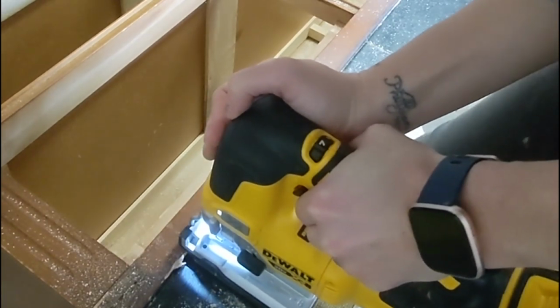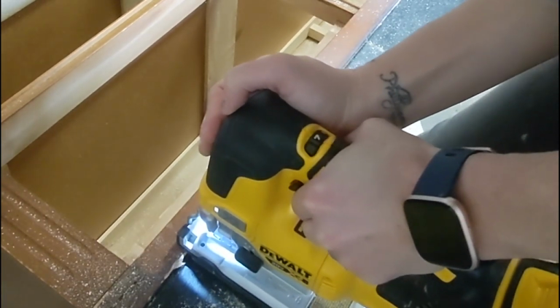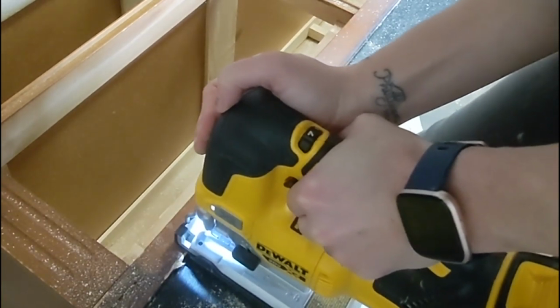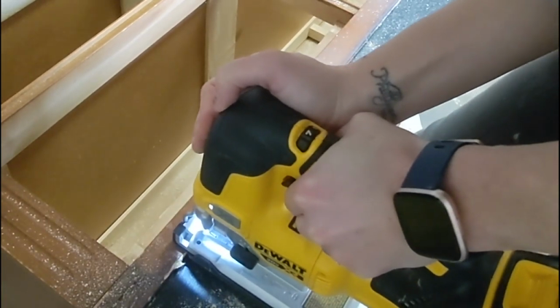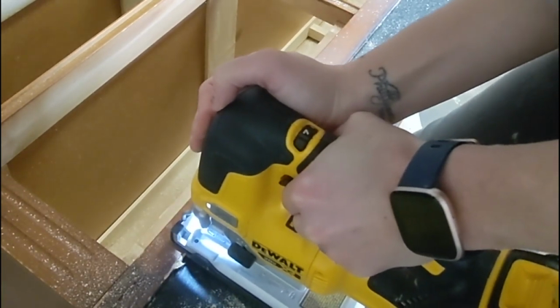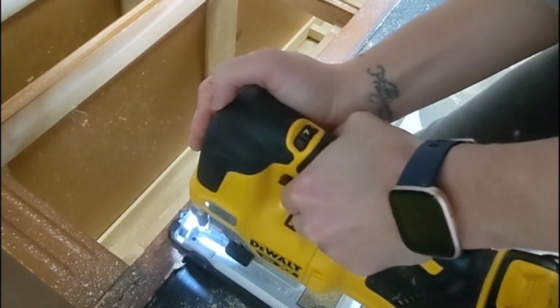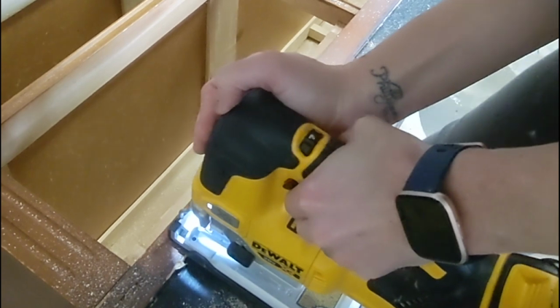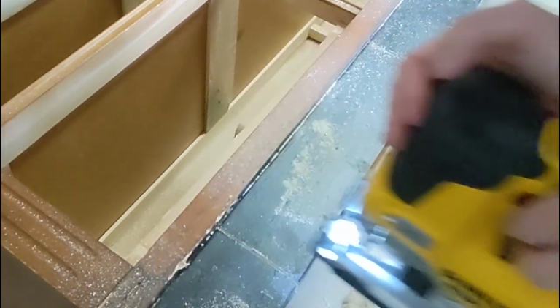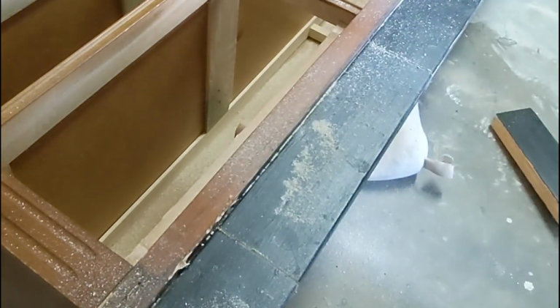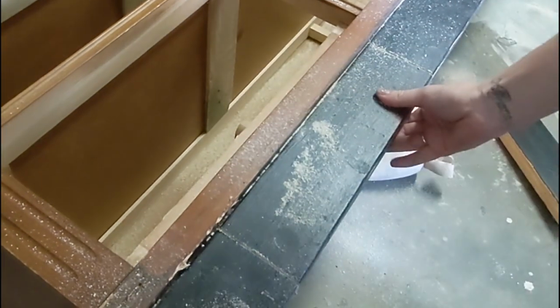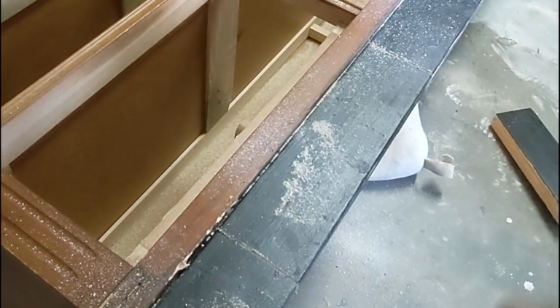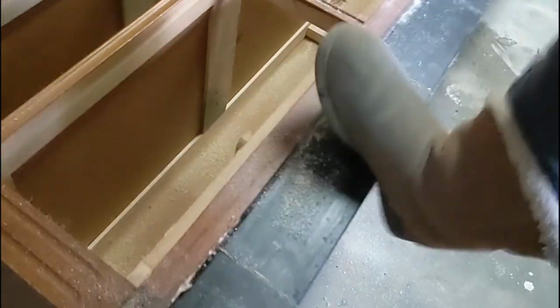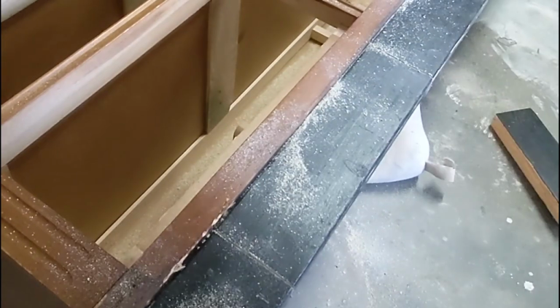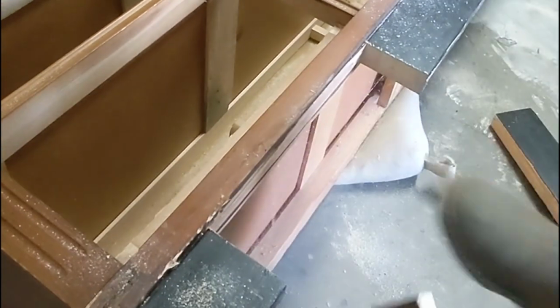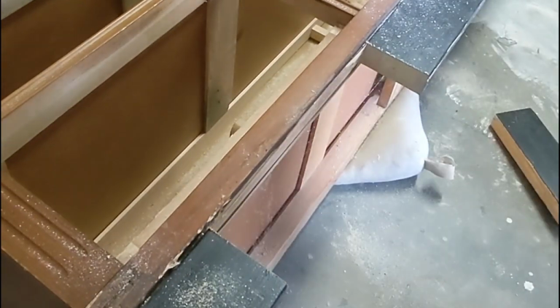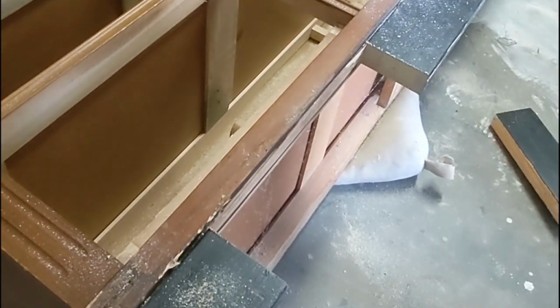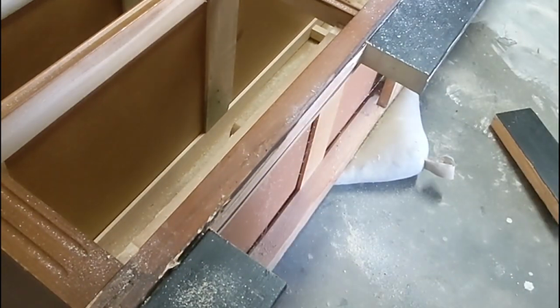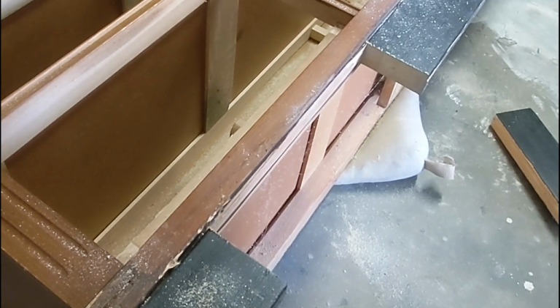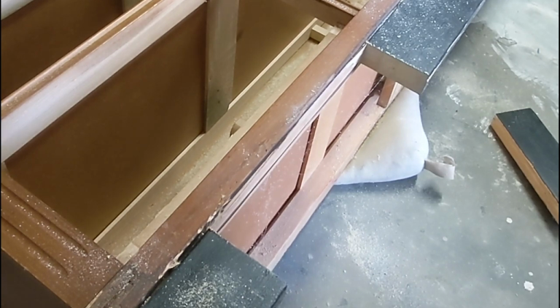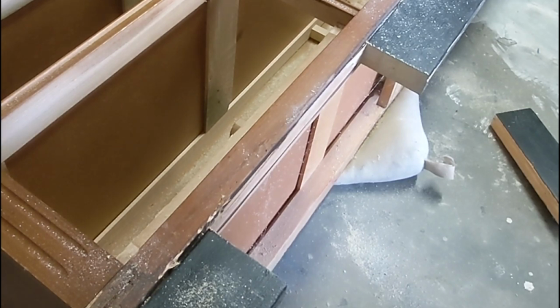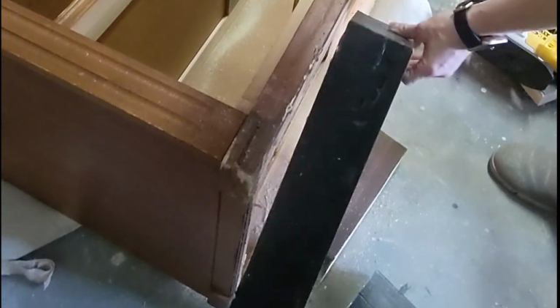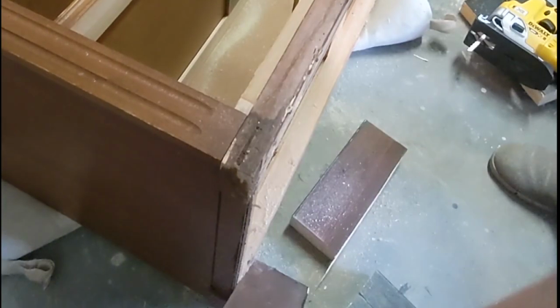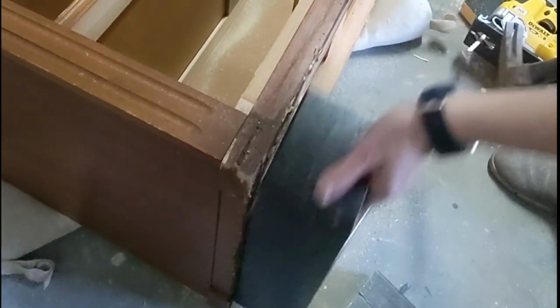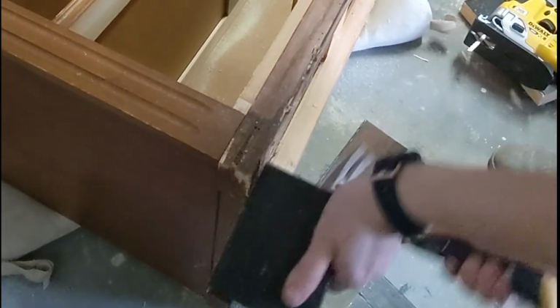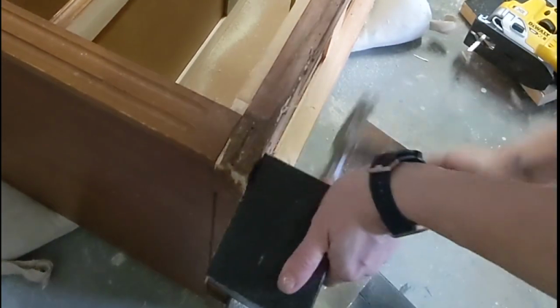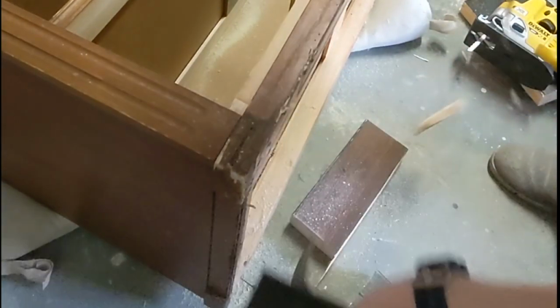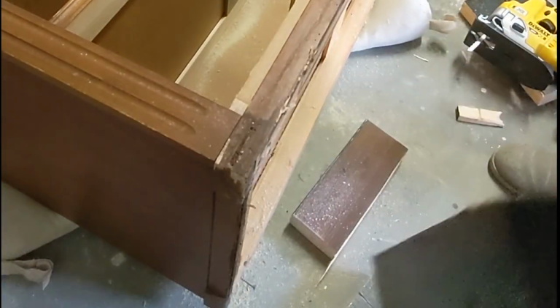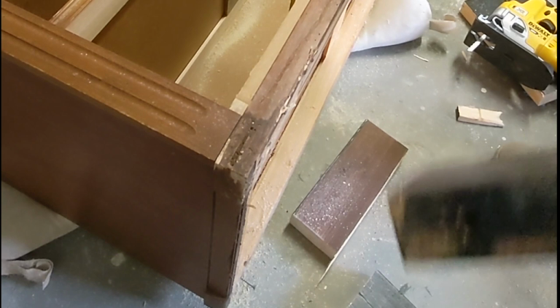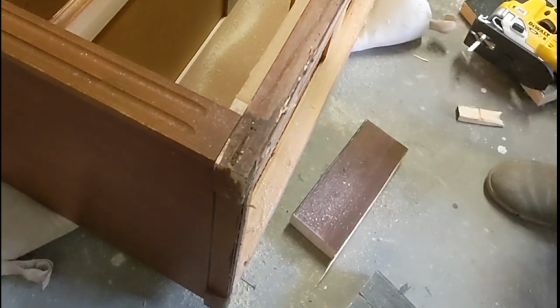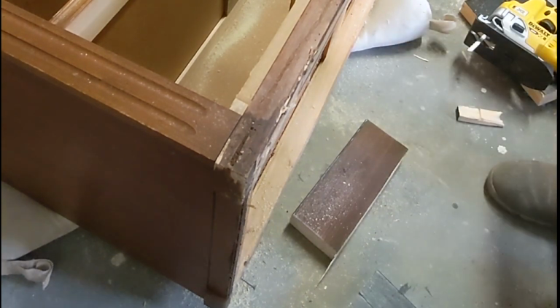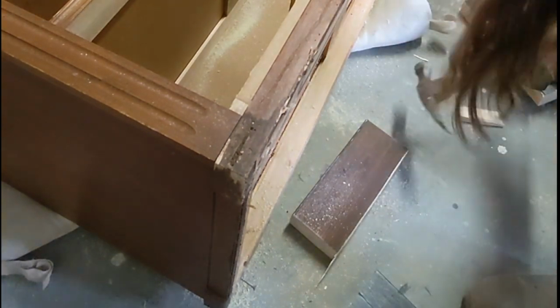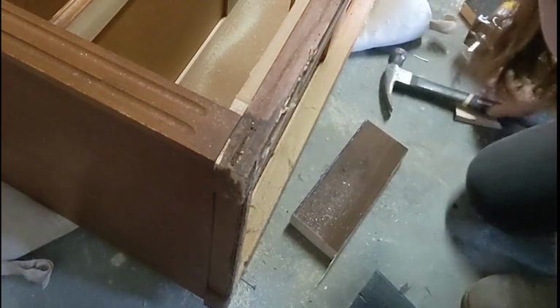Once I was able to cut it up both sides, I knew I could kung fu fight this piece — so I kicked it down, and it came off perfectly. For the rest of it, I was able to wedge them out, use my hammer, and get the rest of the screws off.